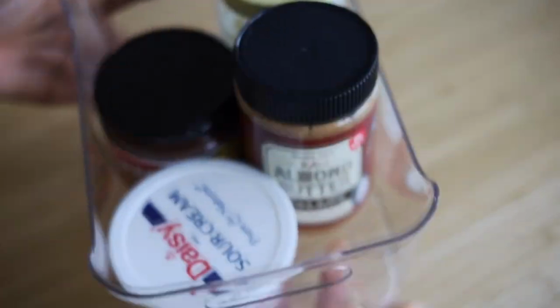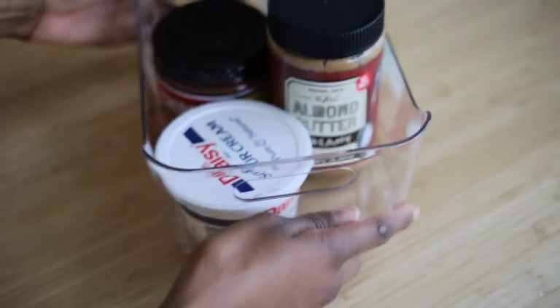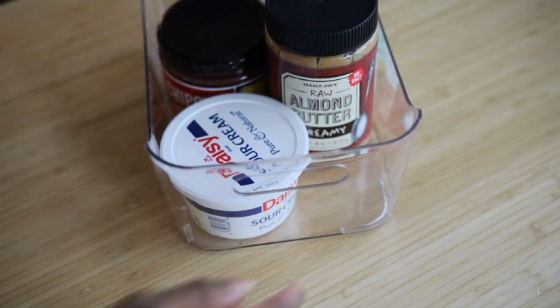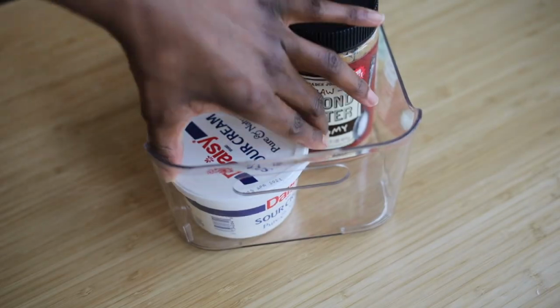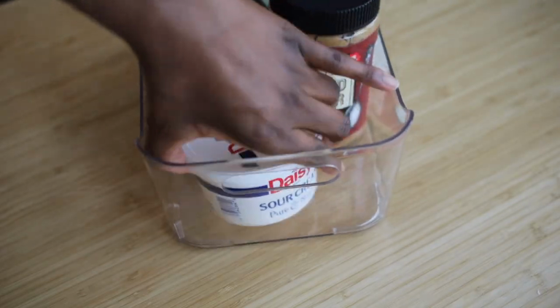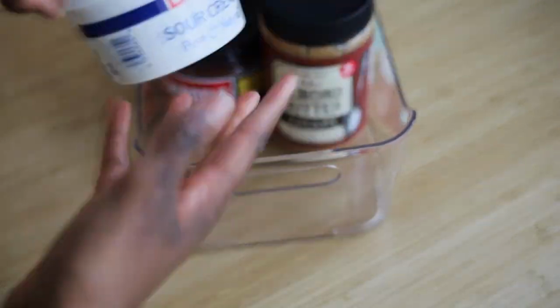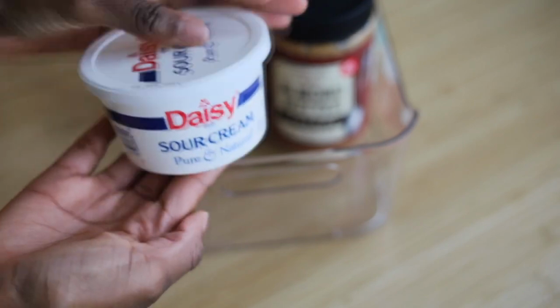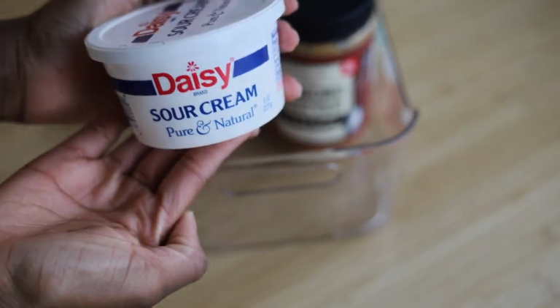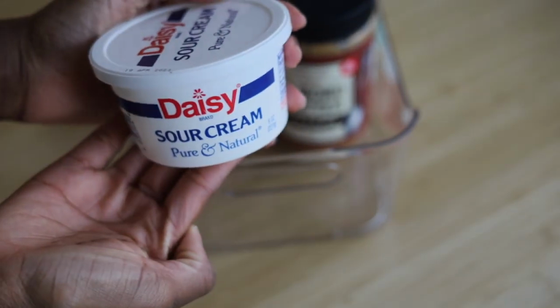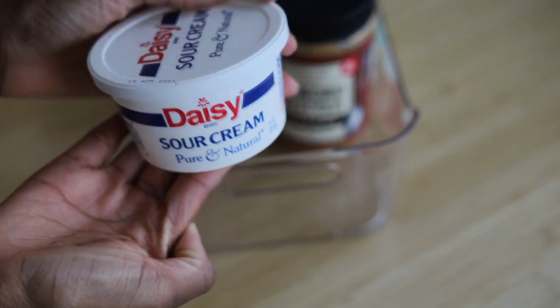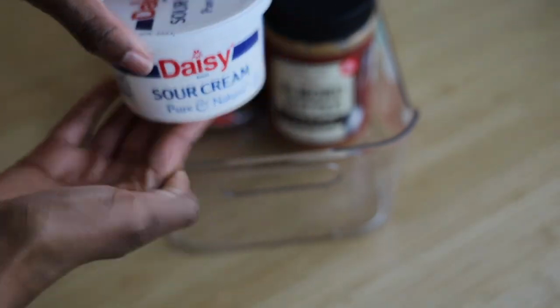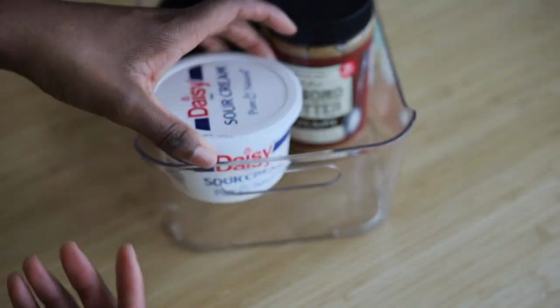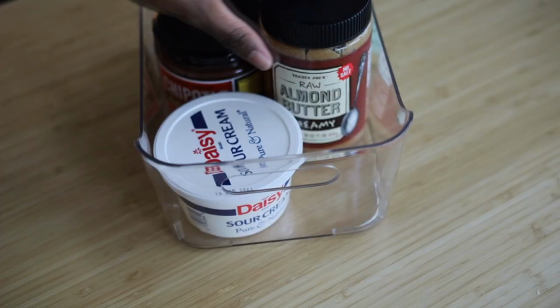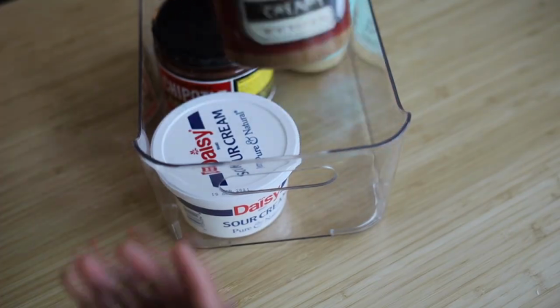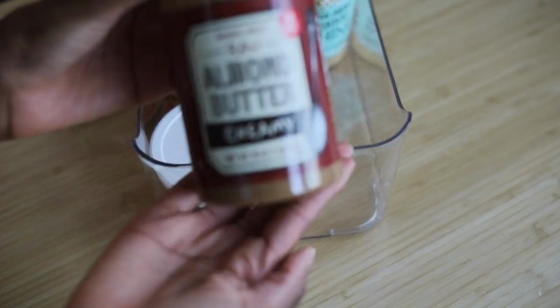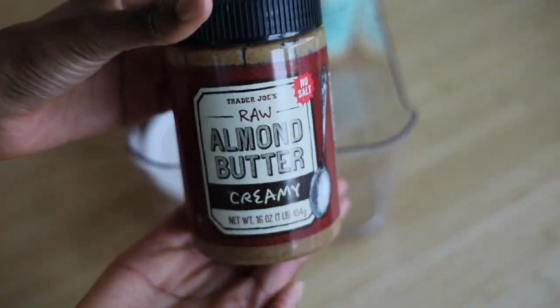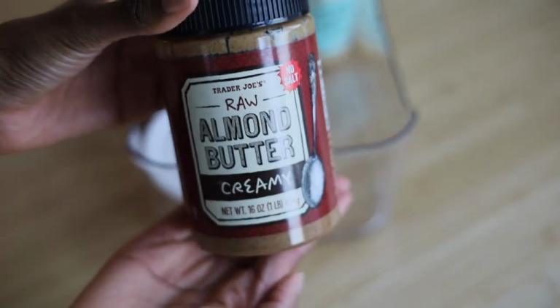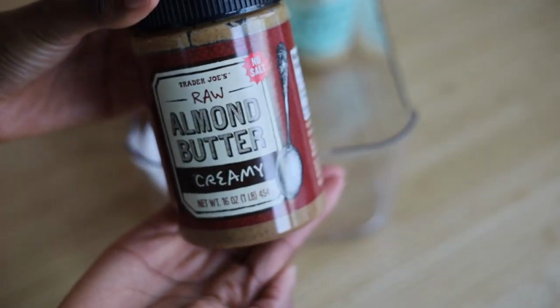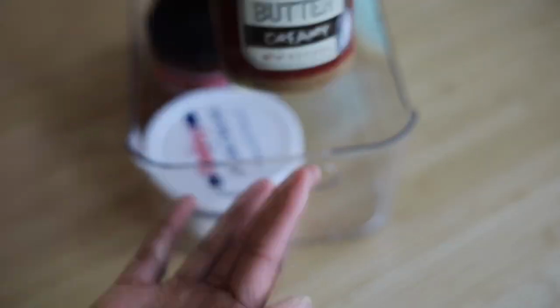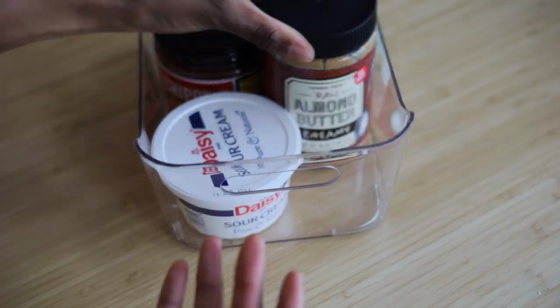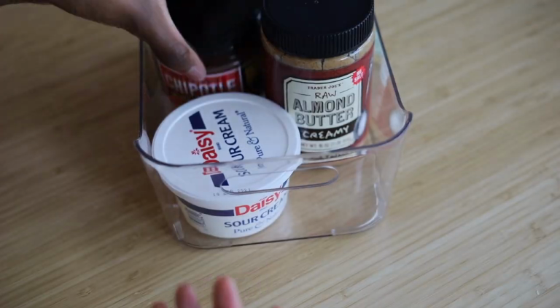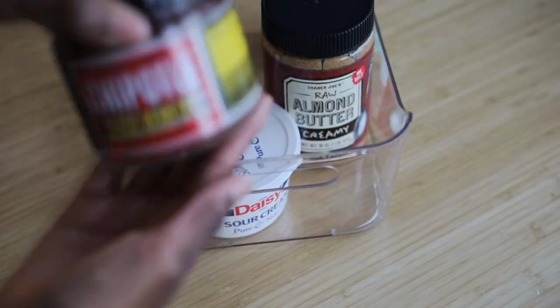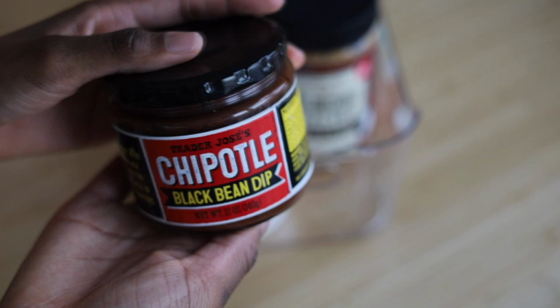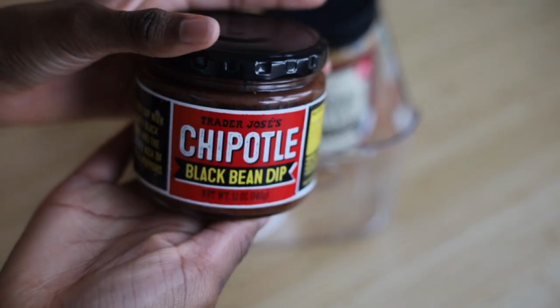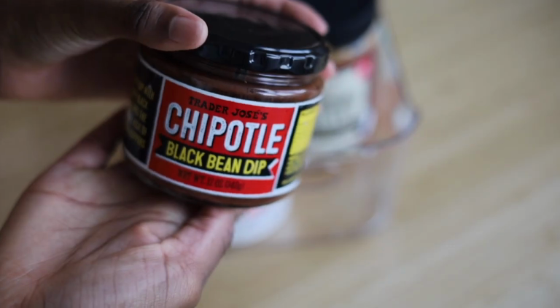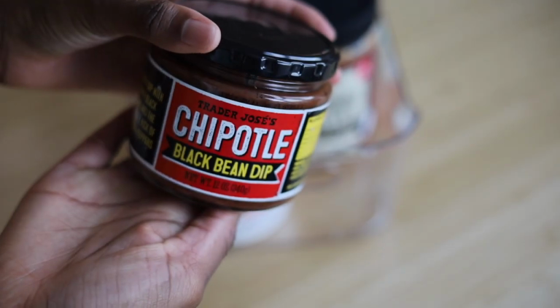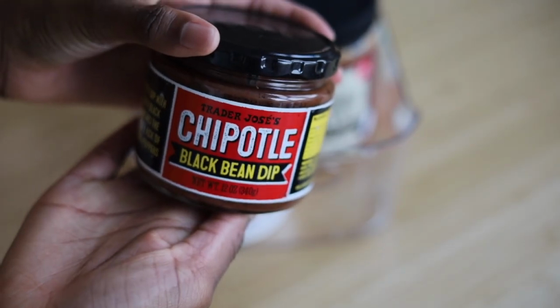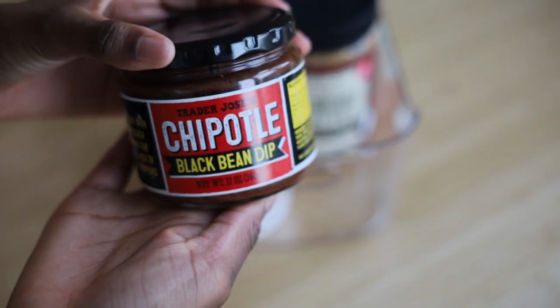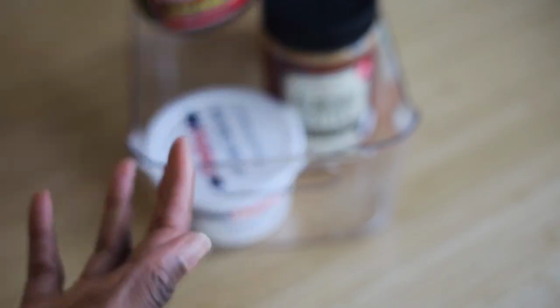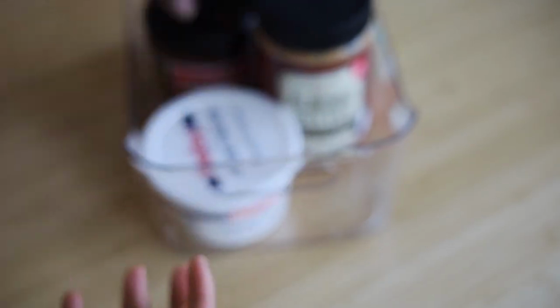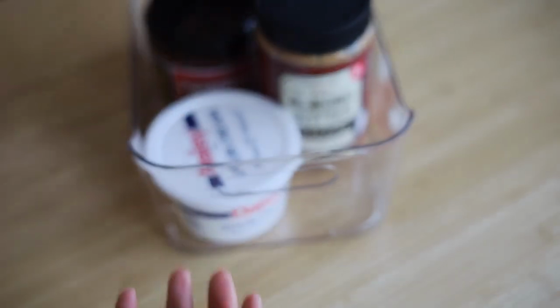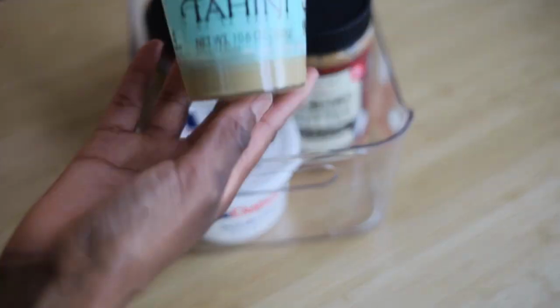If you want to organize your condiments, nut butters, and similar items in a better way, I recommend dividing them into clear containers that can easily be pulled out so you can grab what you need.